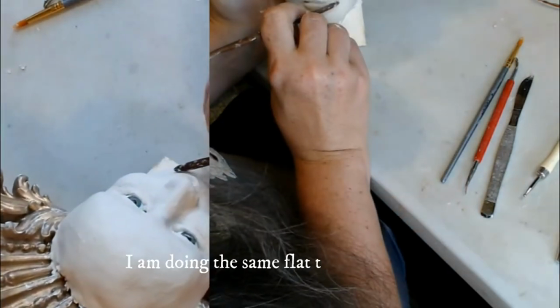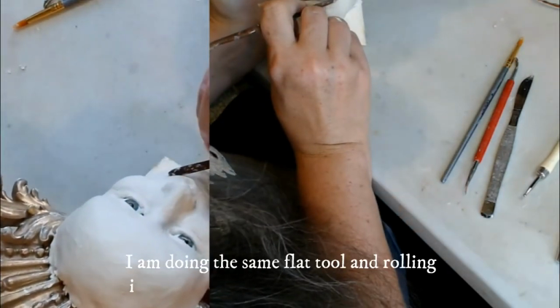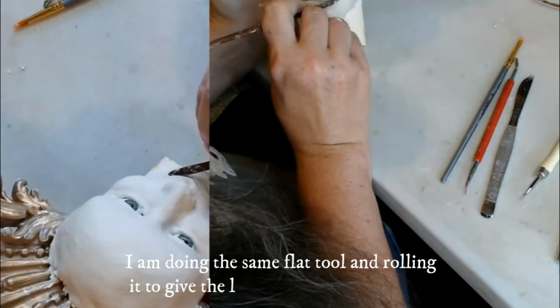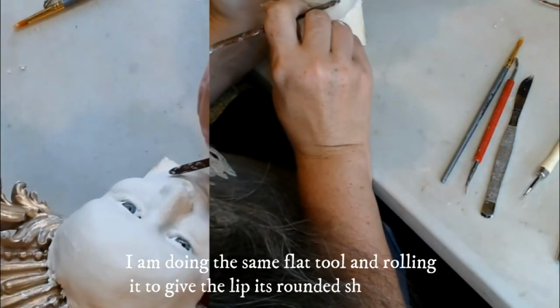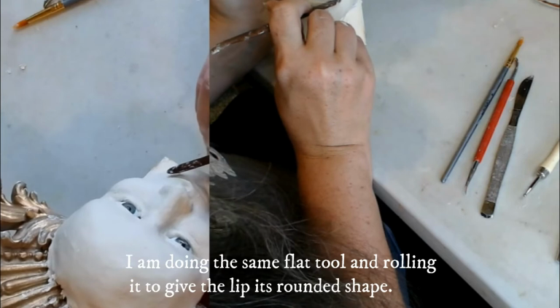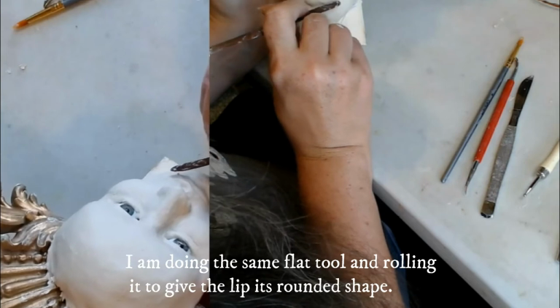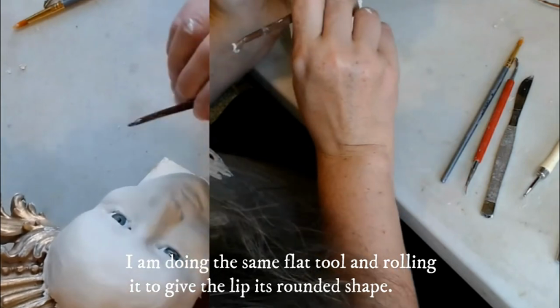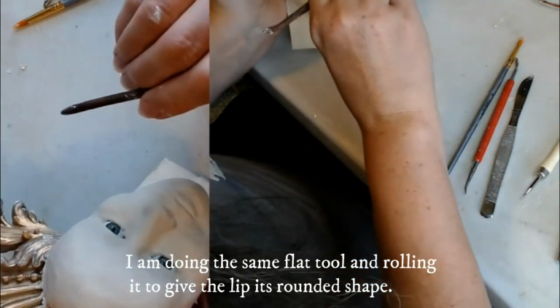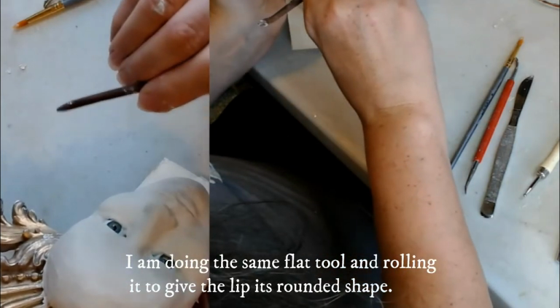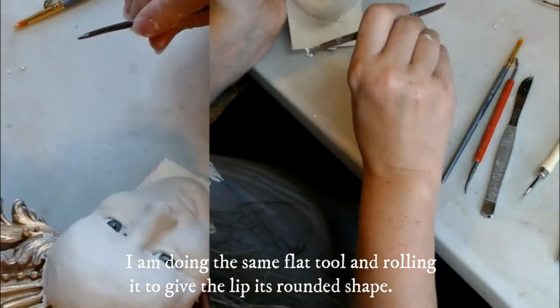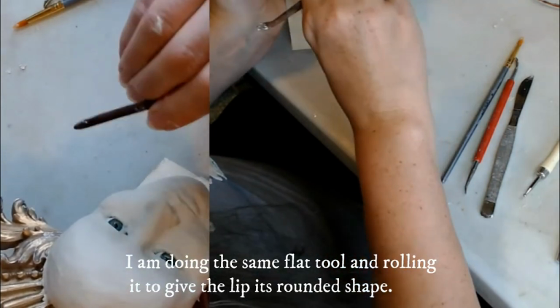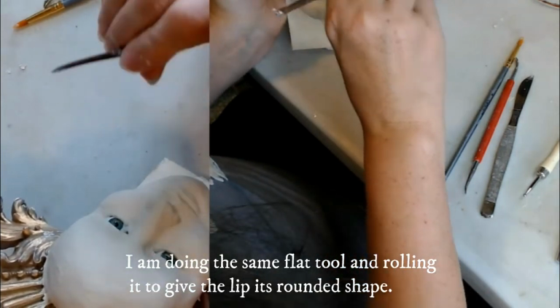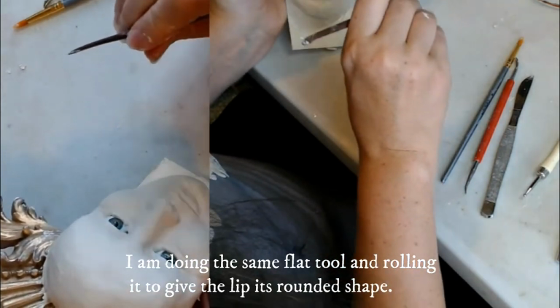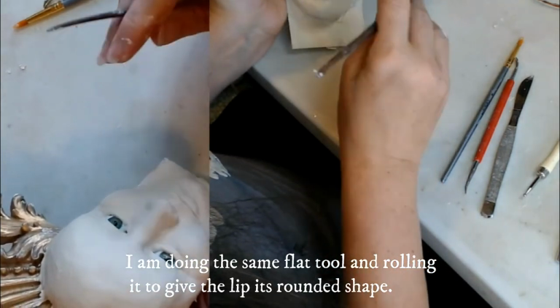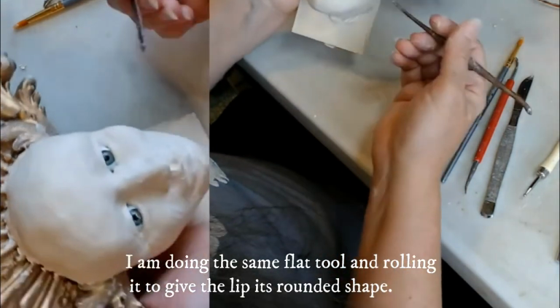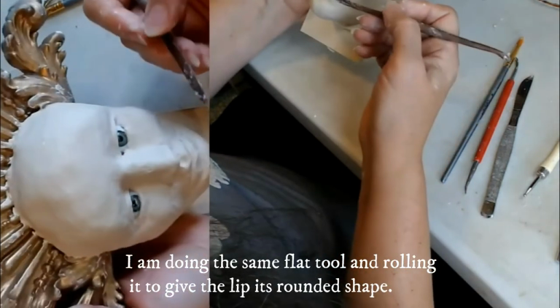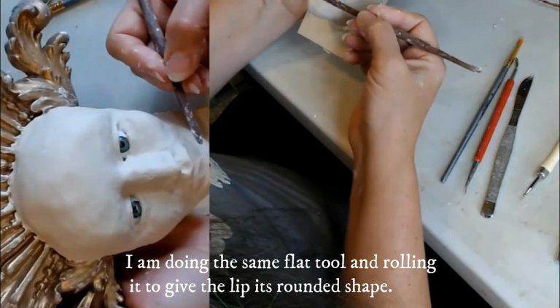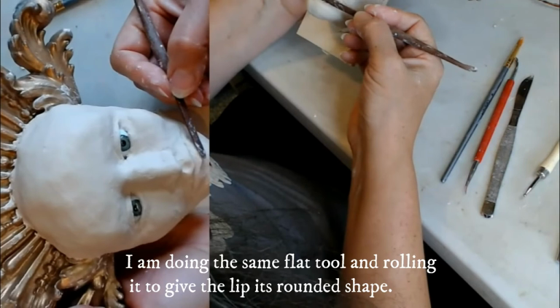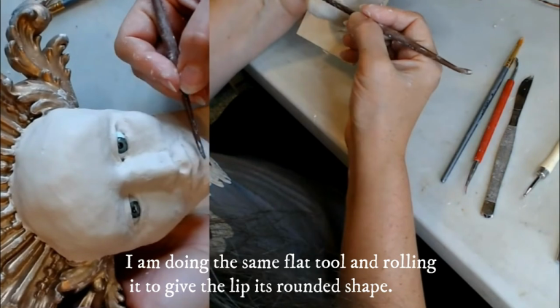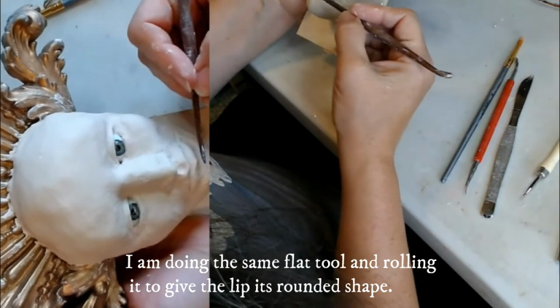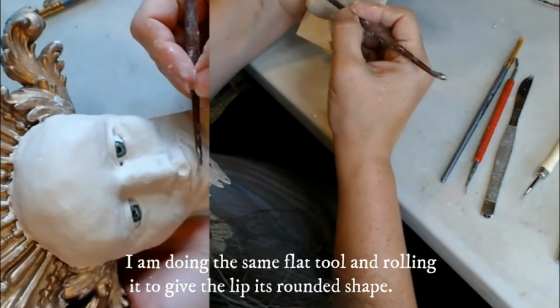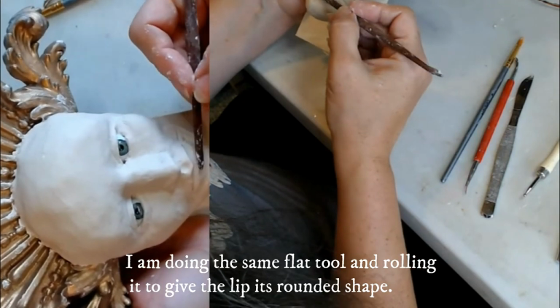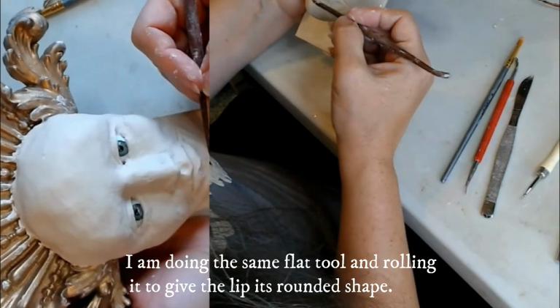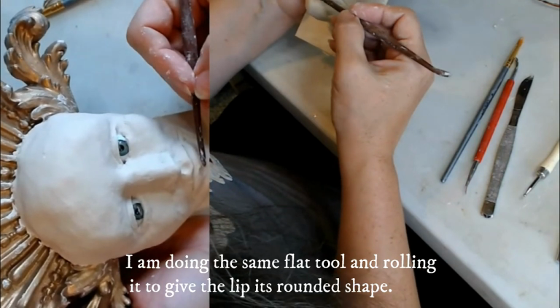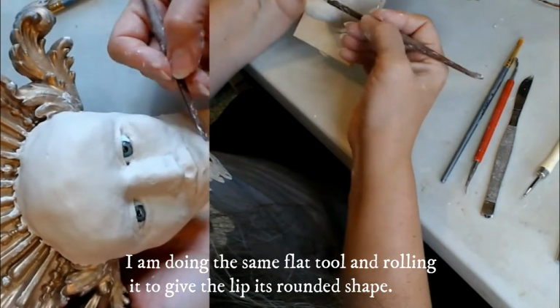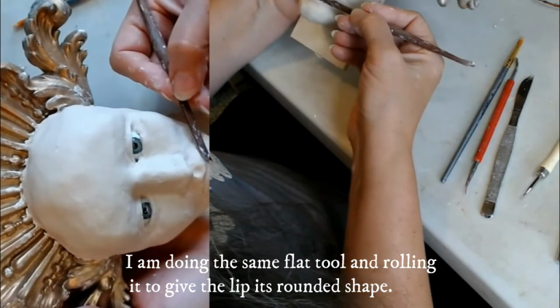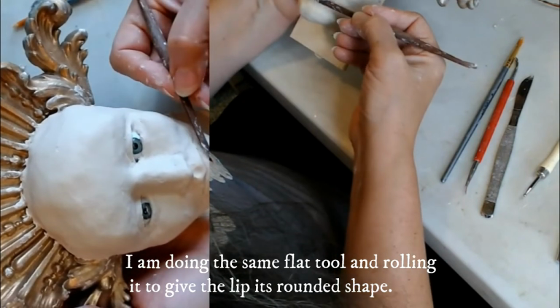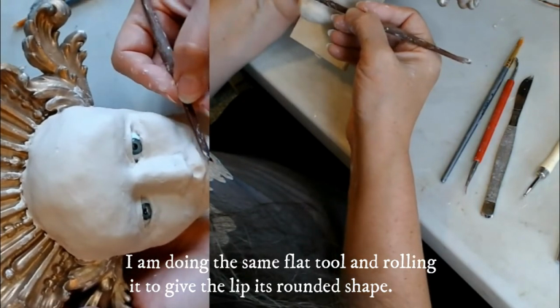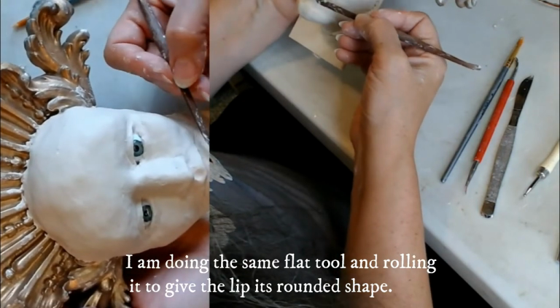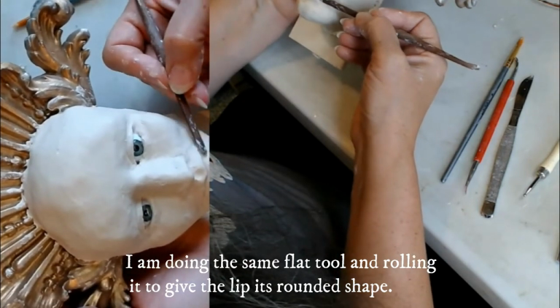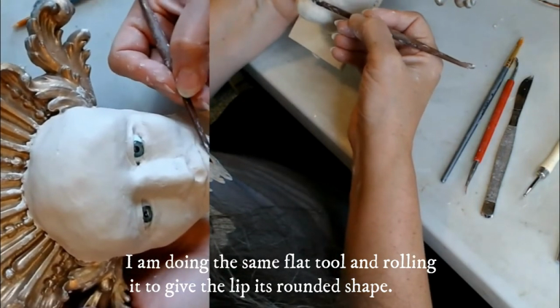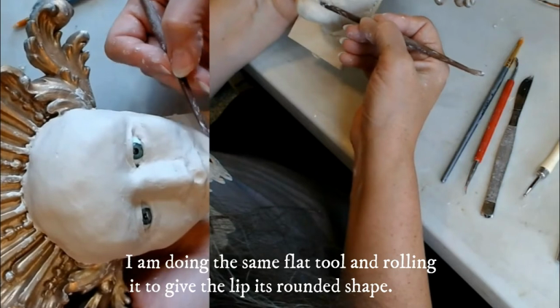I'm just kind of pulling, and rounding the bottom lip — up, down, to where it will terminate.